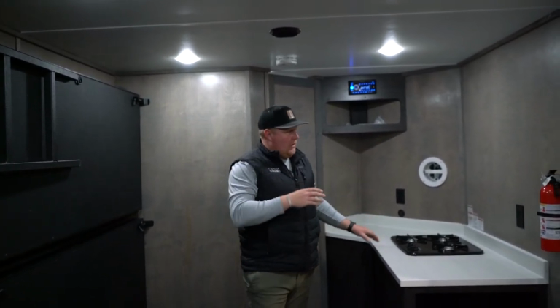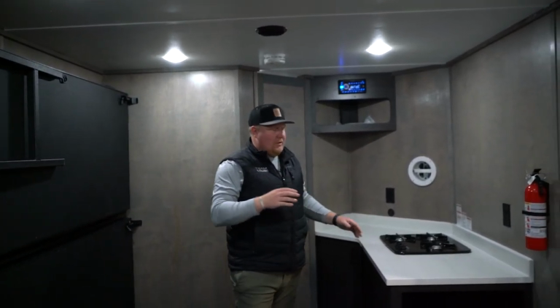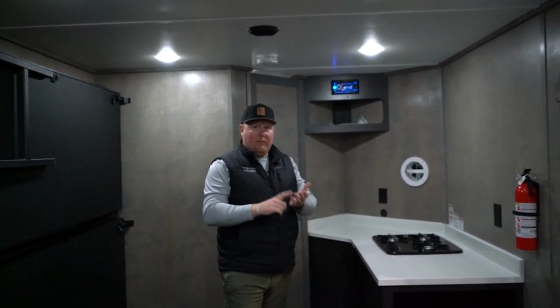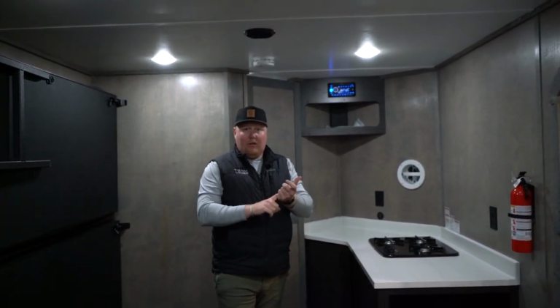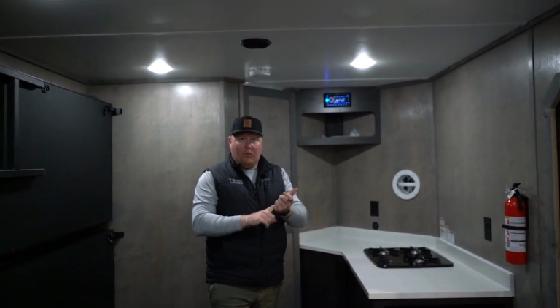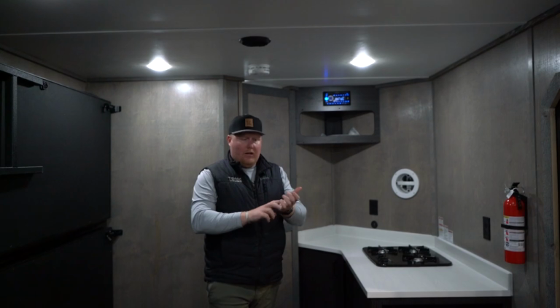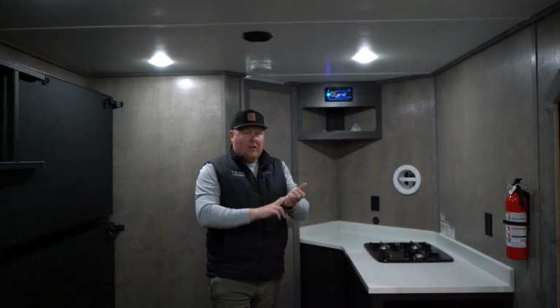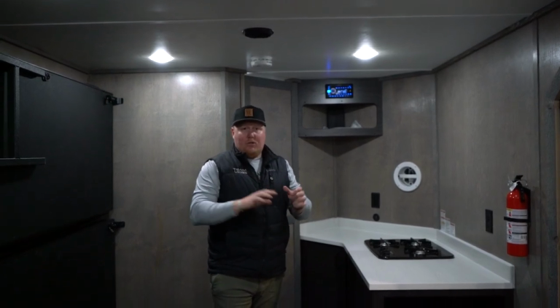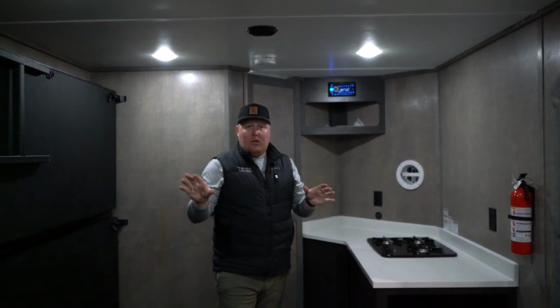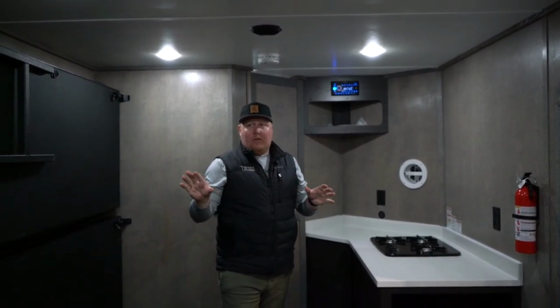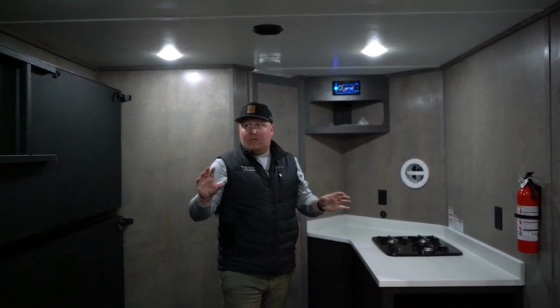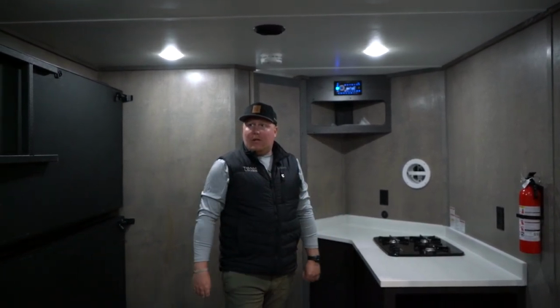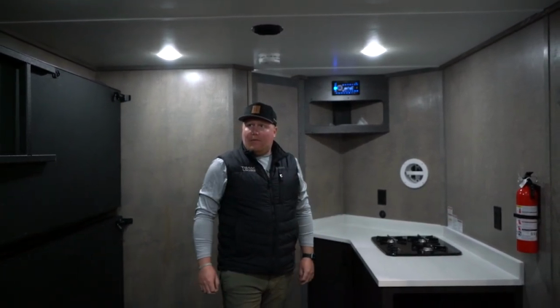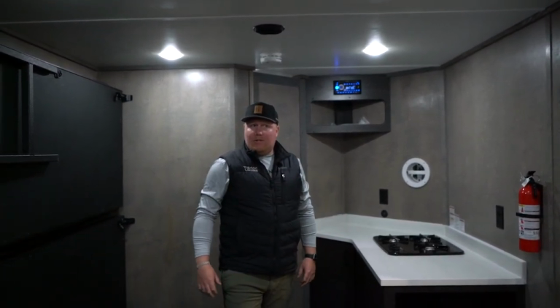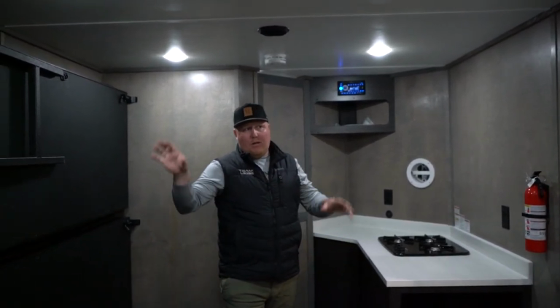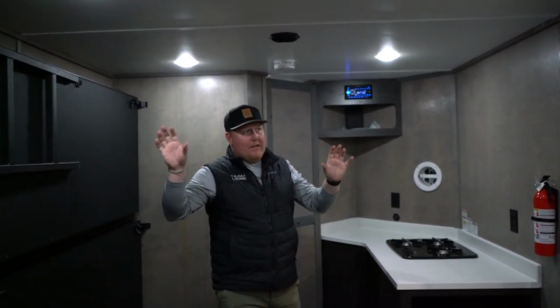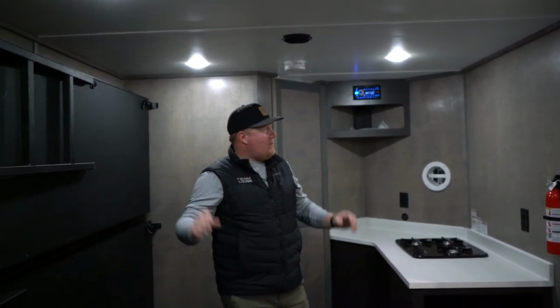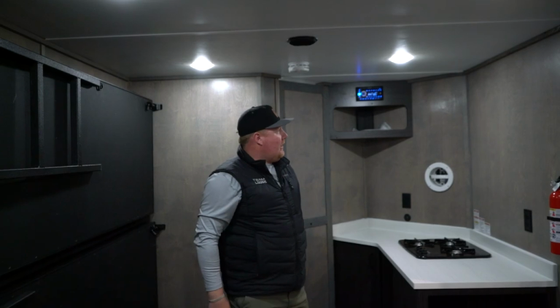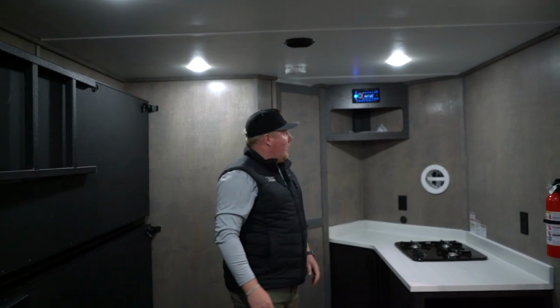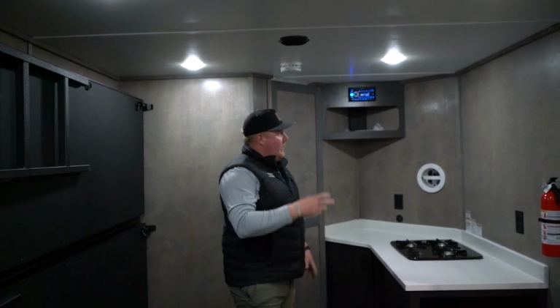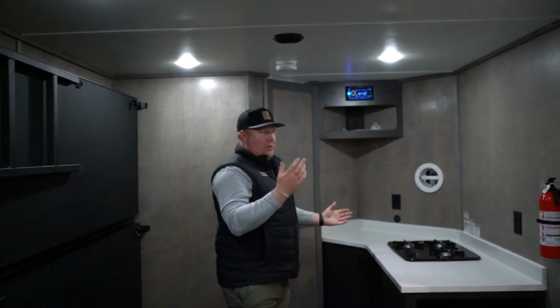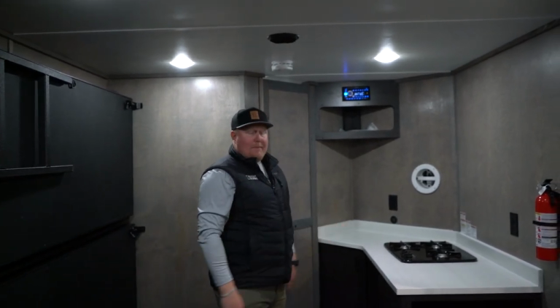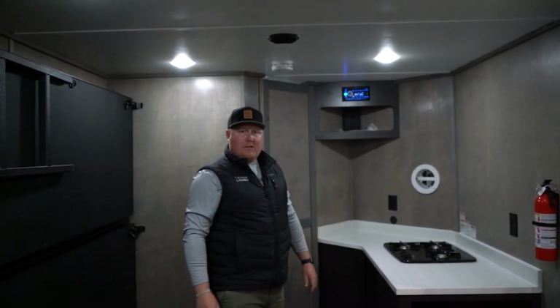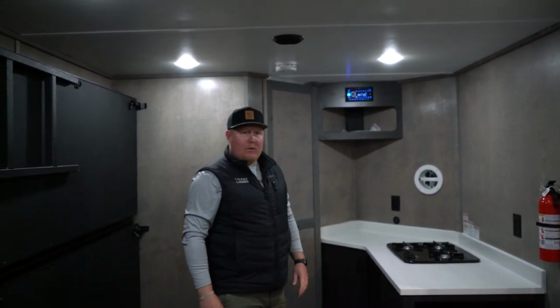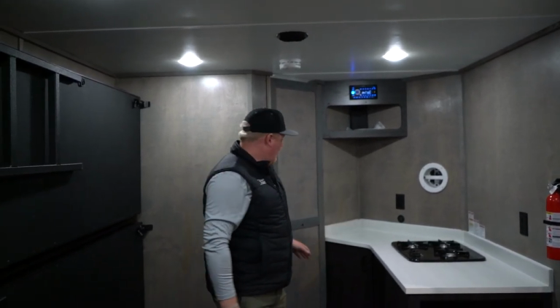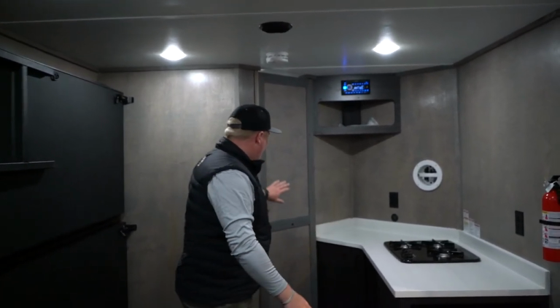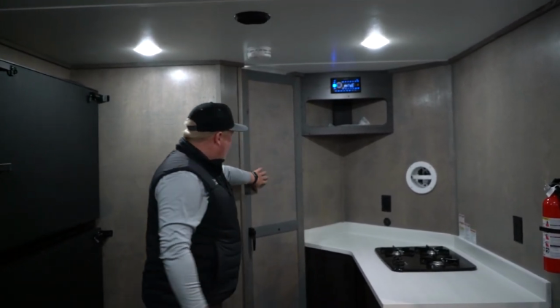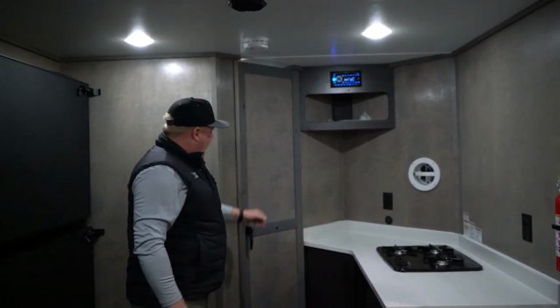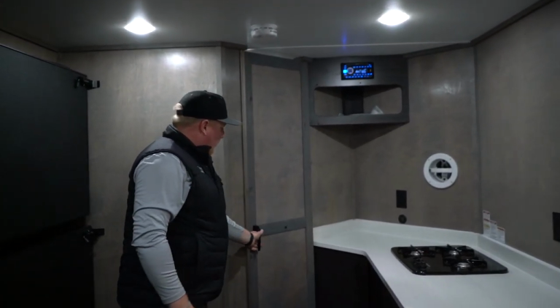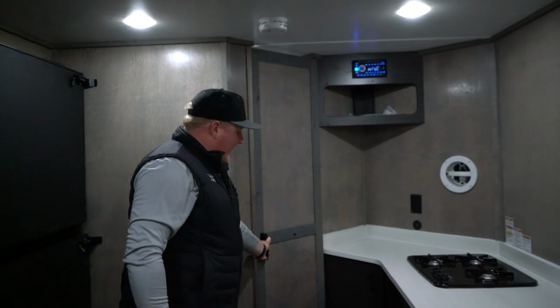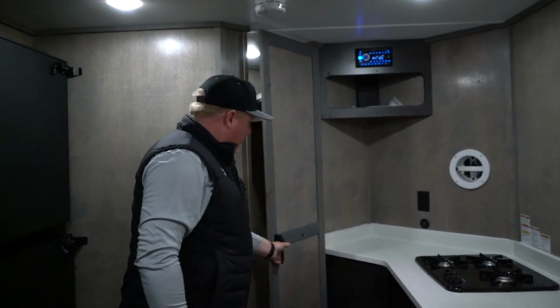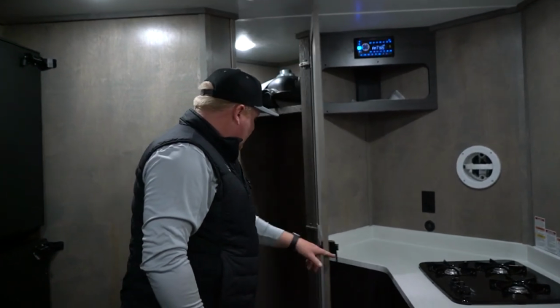You'll notice the Extreme Light is lightened up — there's not a lot of cabinetry. We did this number one for lighter weight, and number two so you can finish this unit out however you please. If you wanted to add cabinets or different storage options, that's available in this unit. We also removed the toilet in this unit.